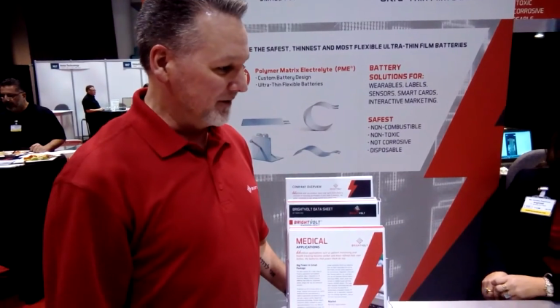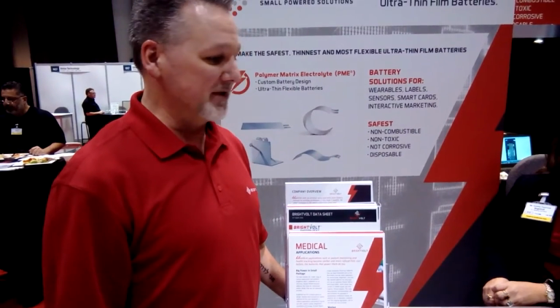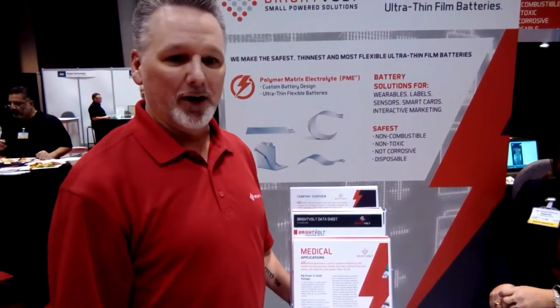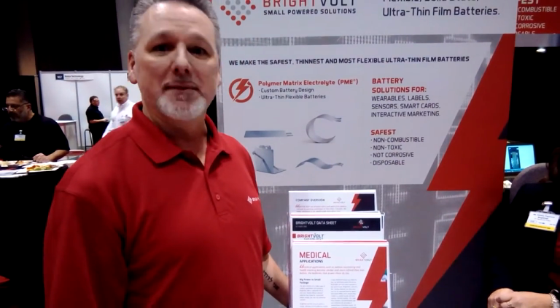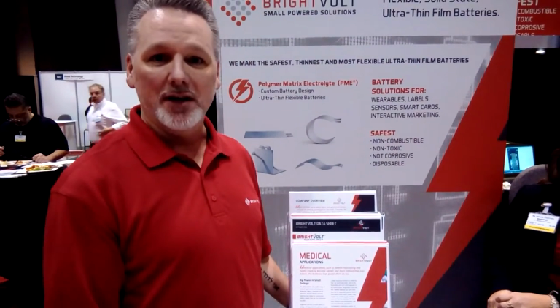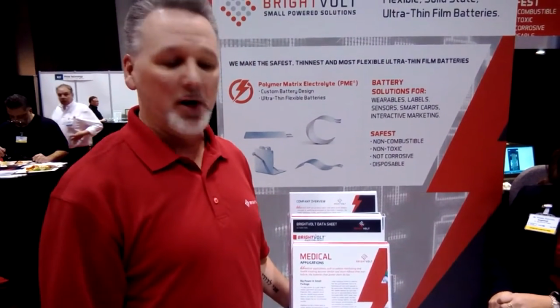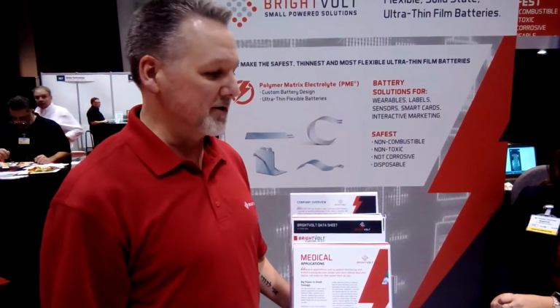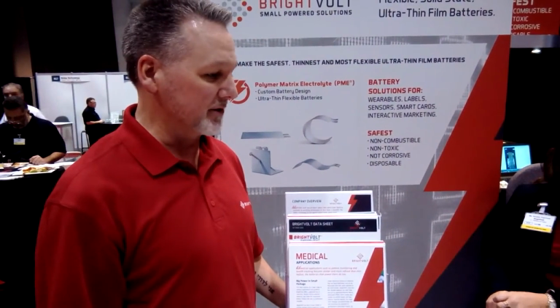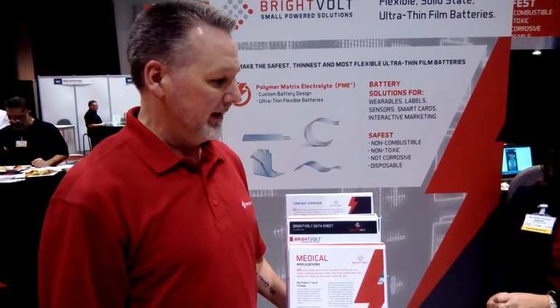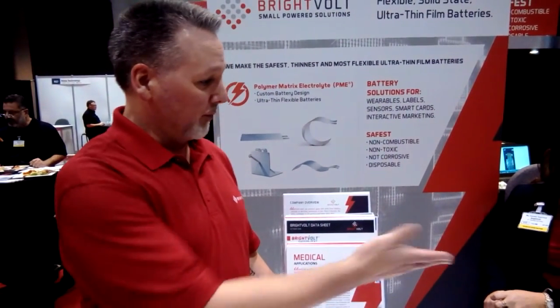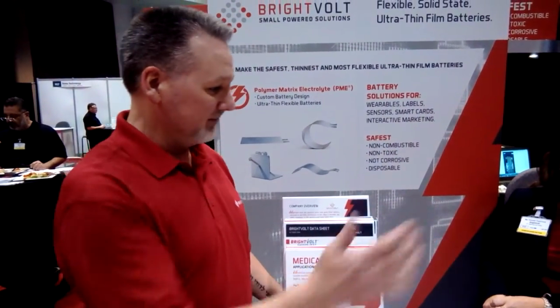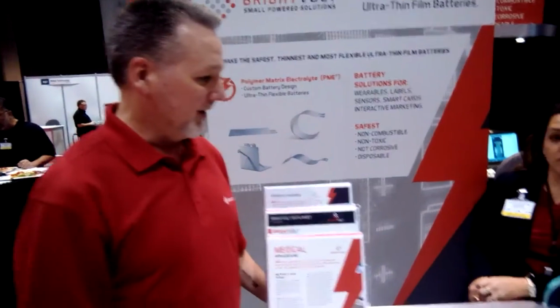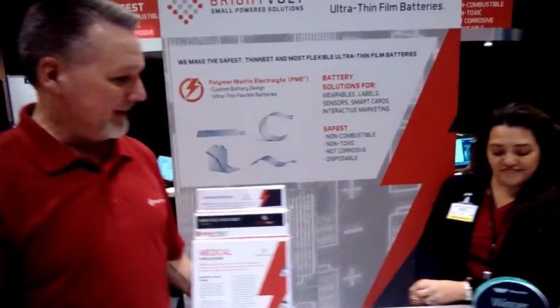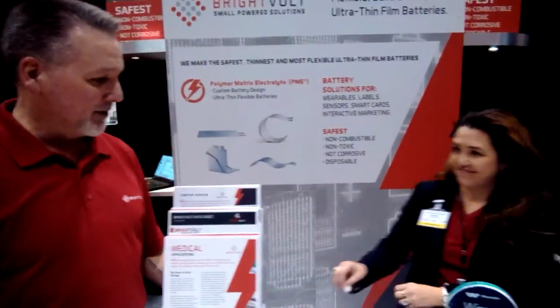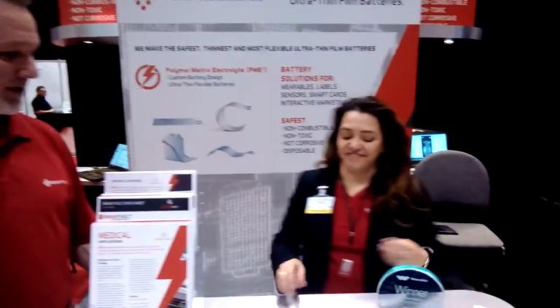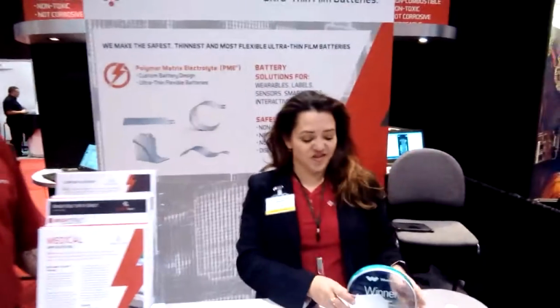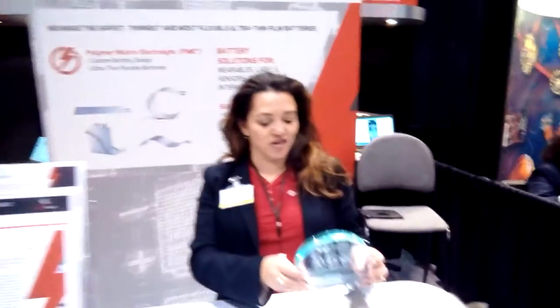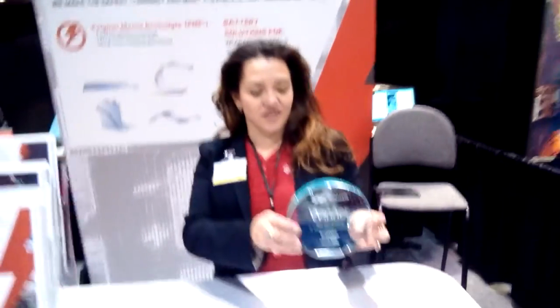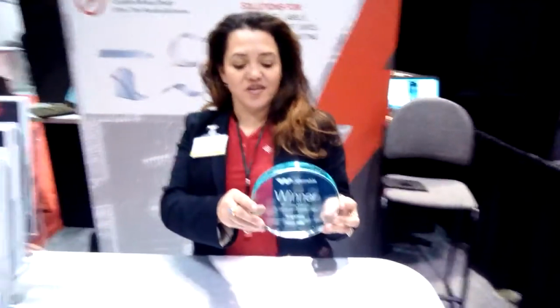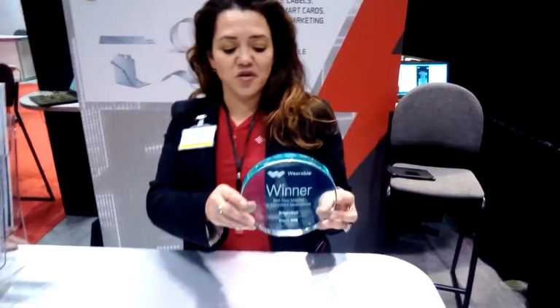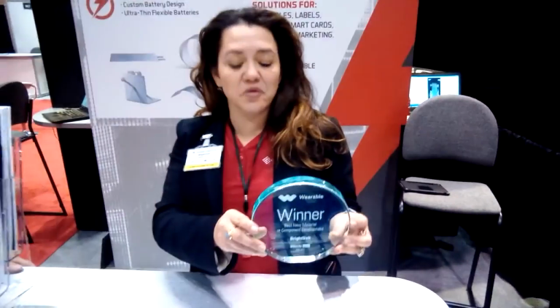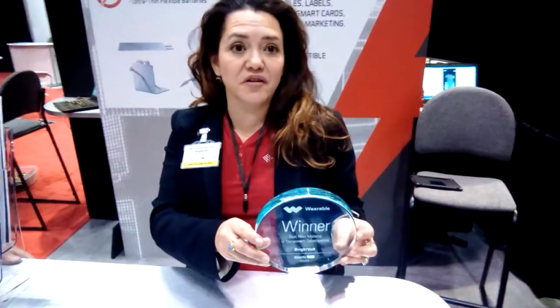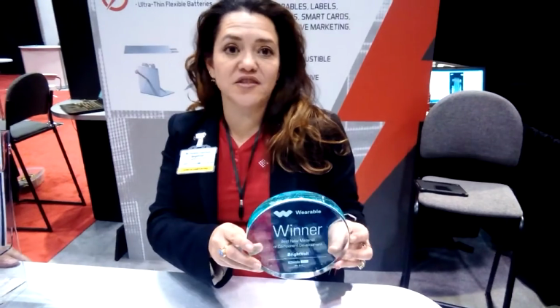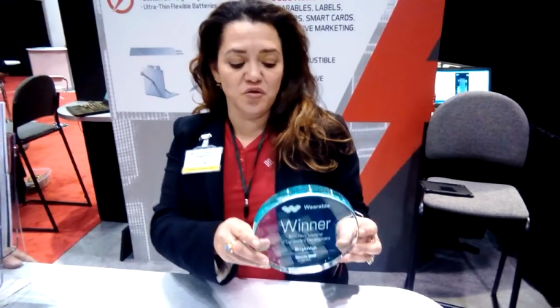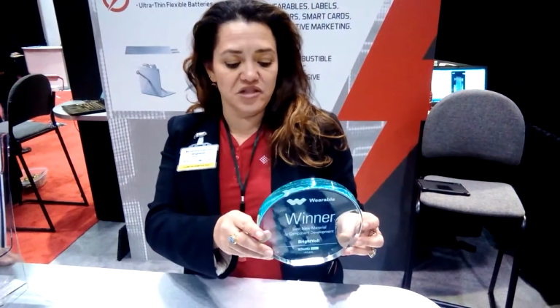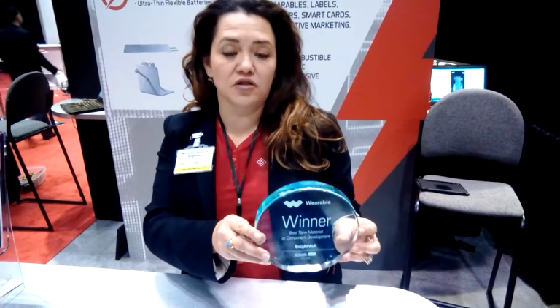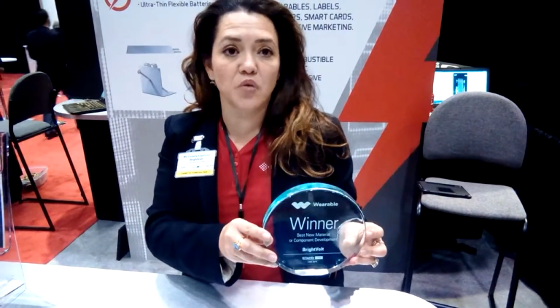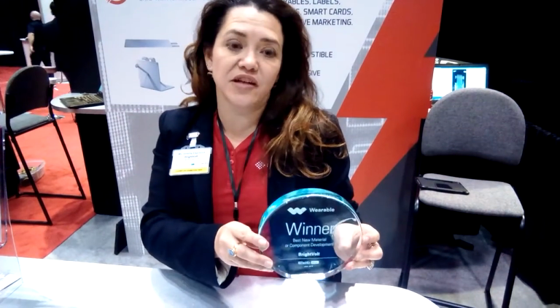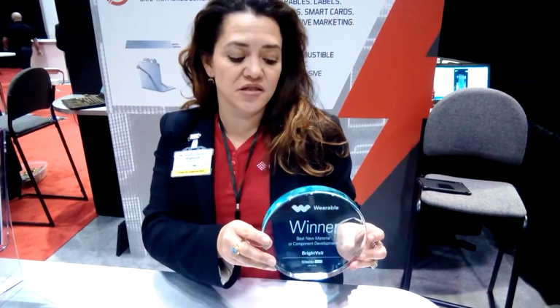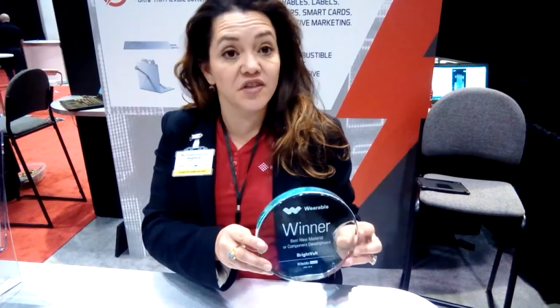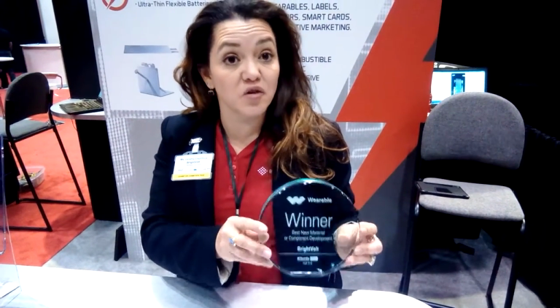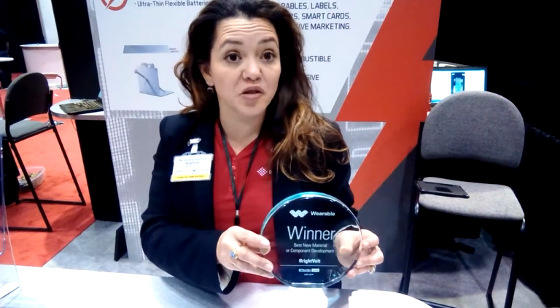Just recently, our PME technology — our polymer matrix electrode — won an award. We were the winner of the best new material or component development, specifically for wearables.